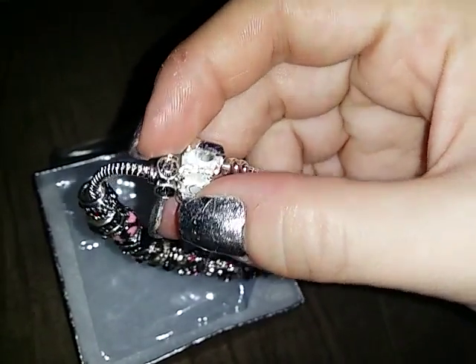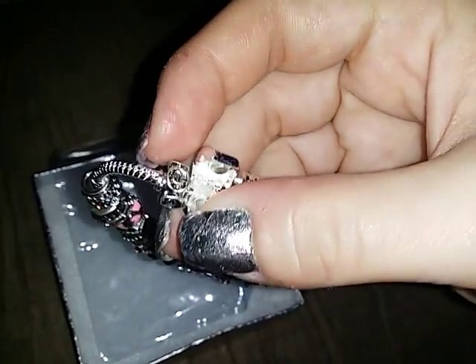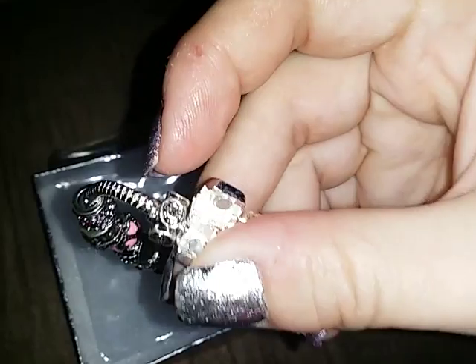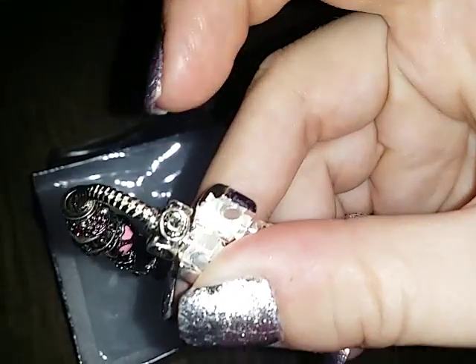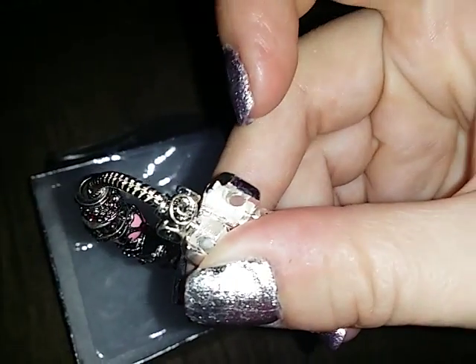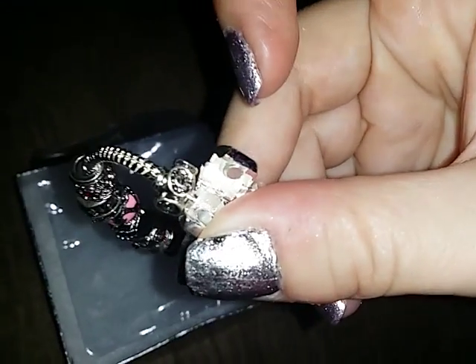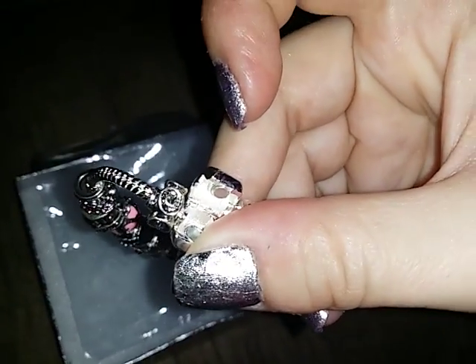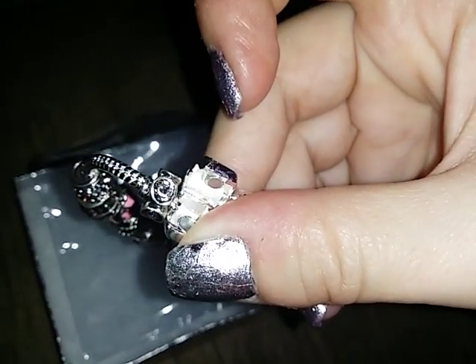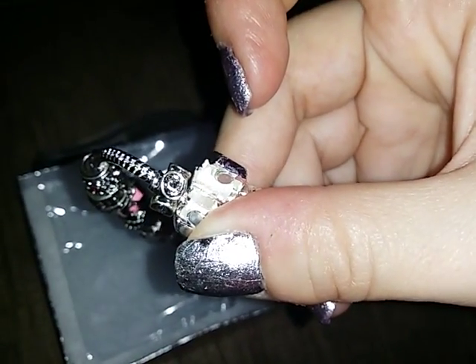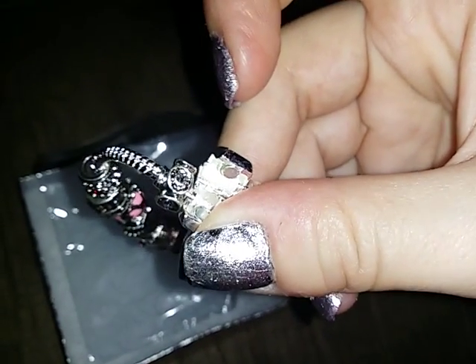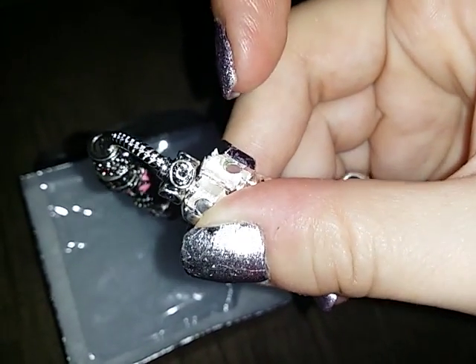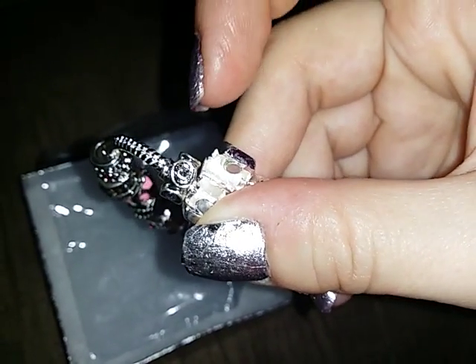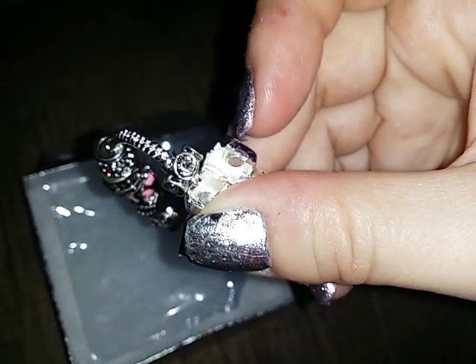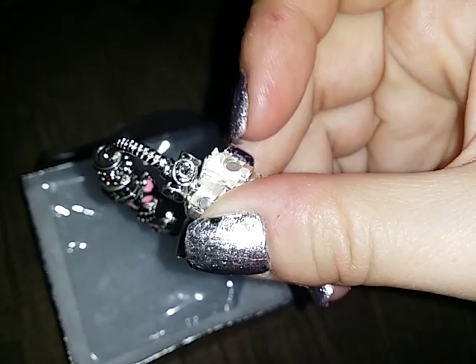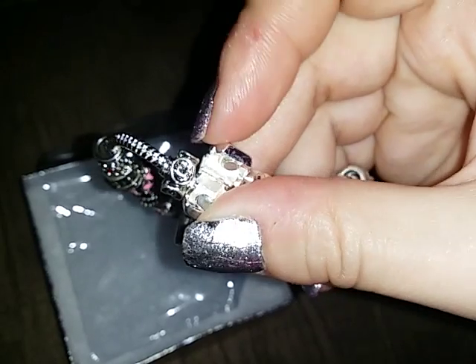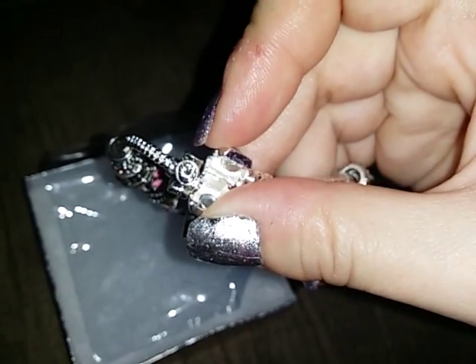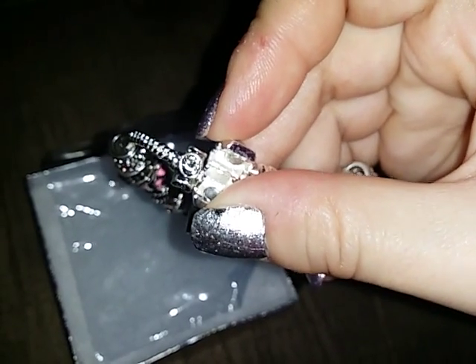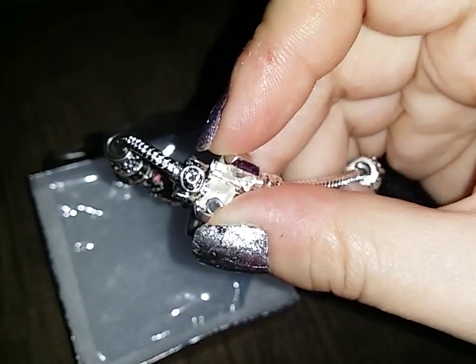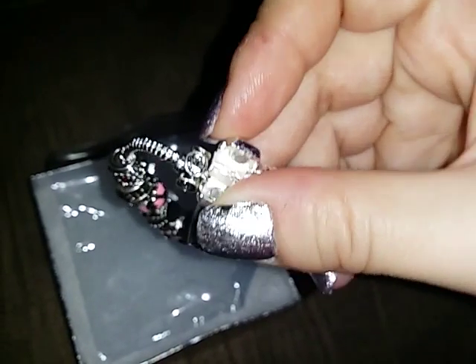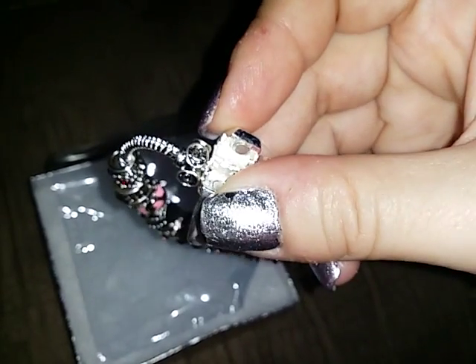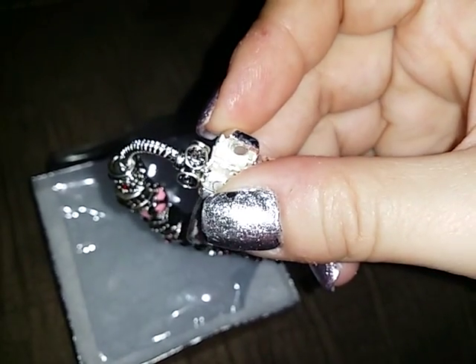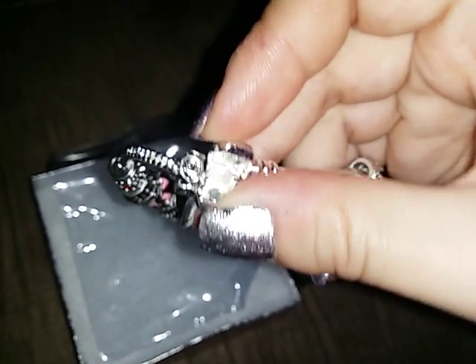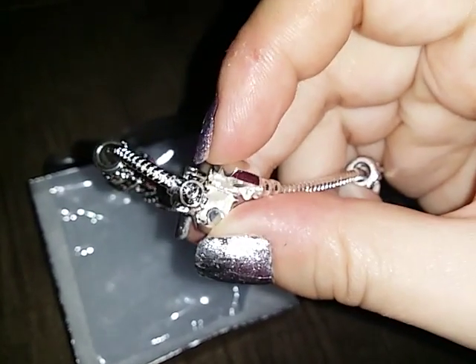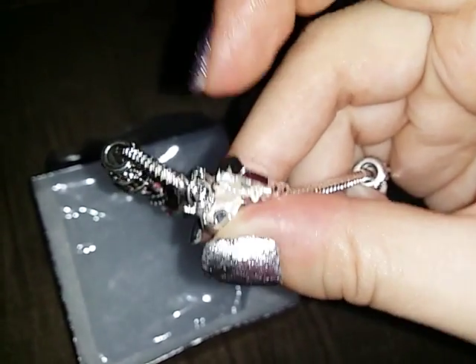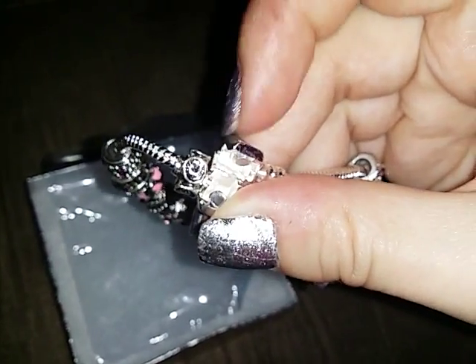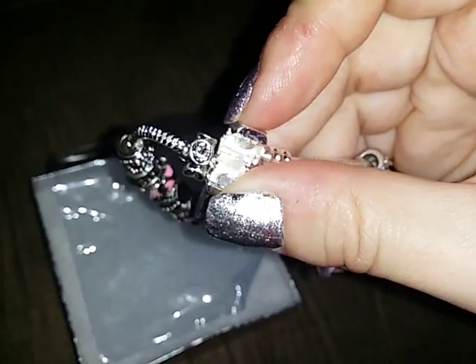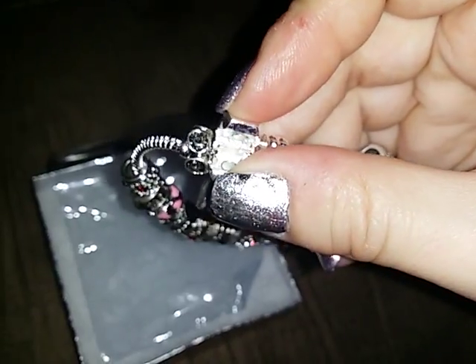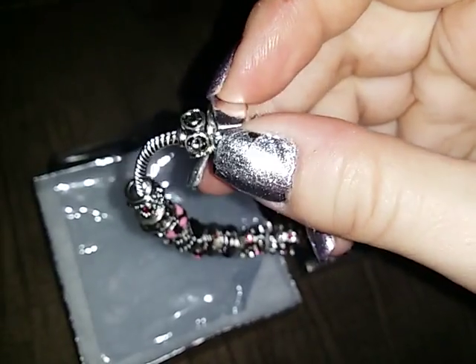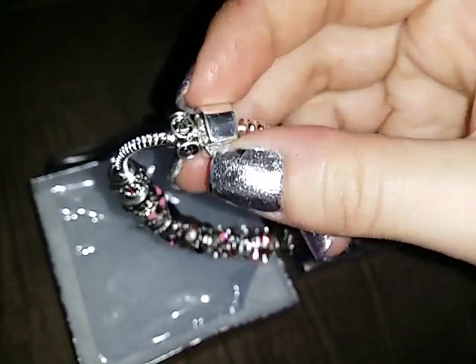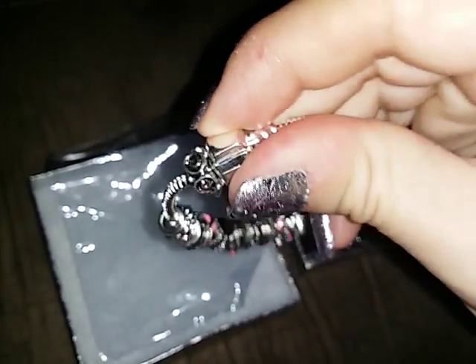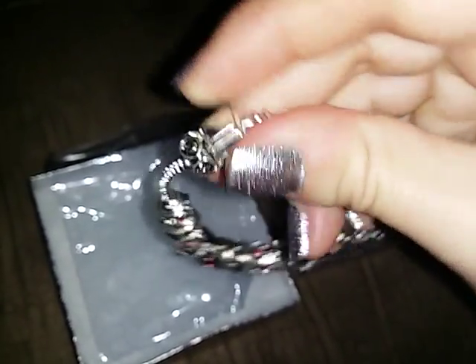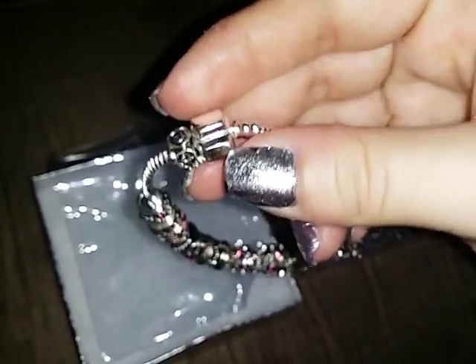There's a magnet as you can see in there. There's two little magnets that are the reason why it keeps closing. This bracelet secures to your wrist so it's not going to fall off as you're wearing it. There it popped closed again.